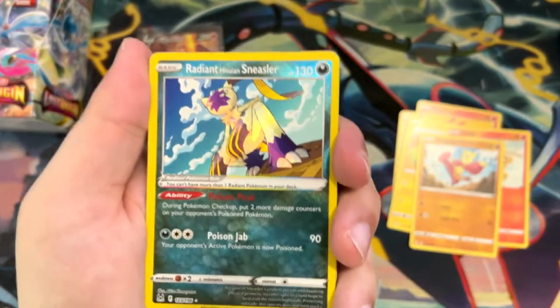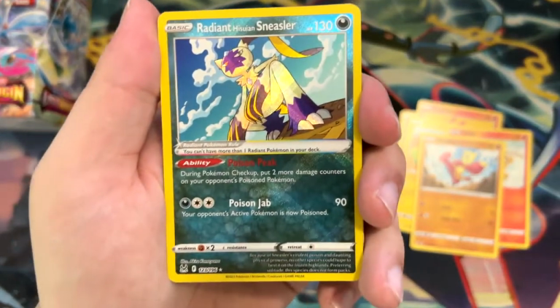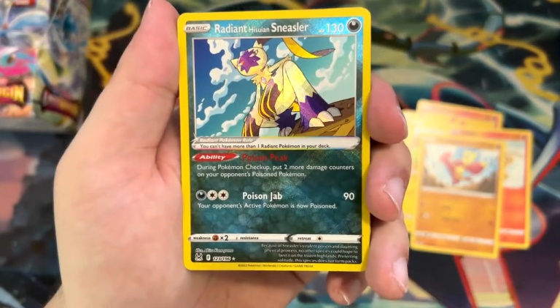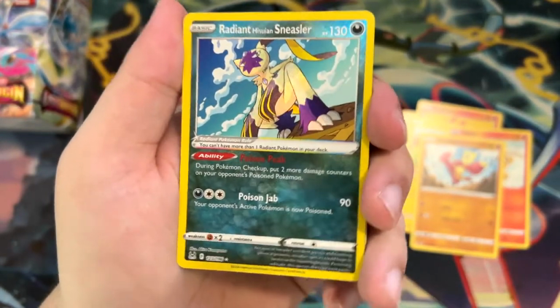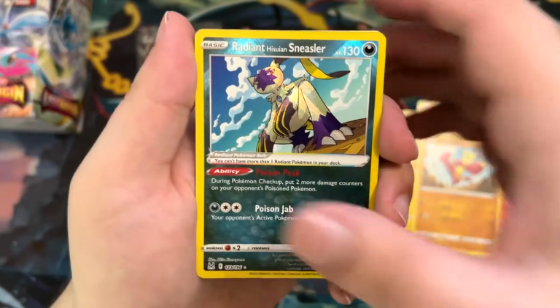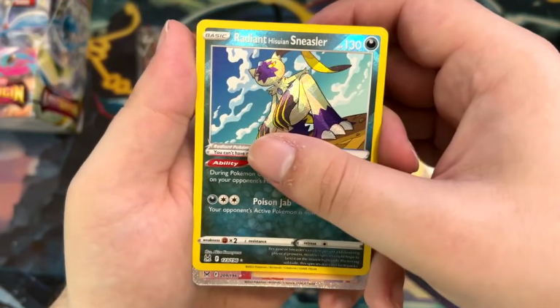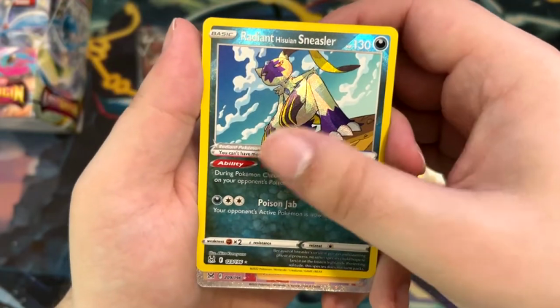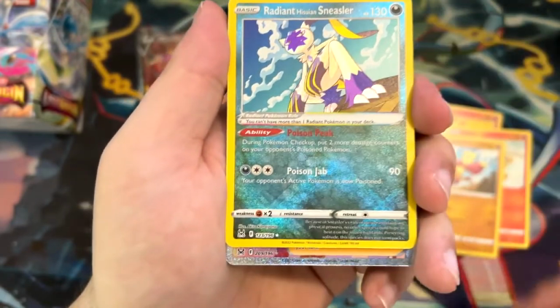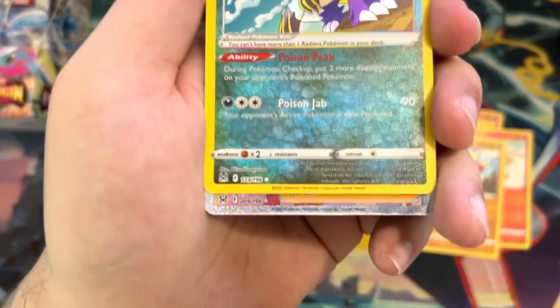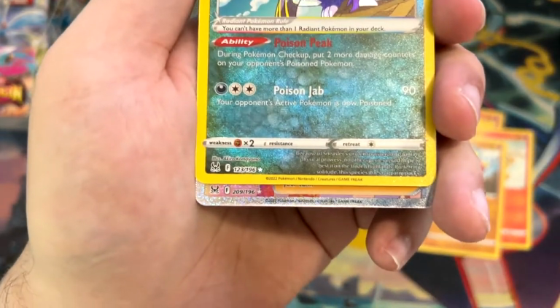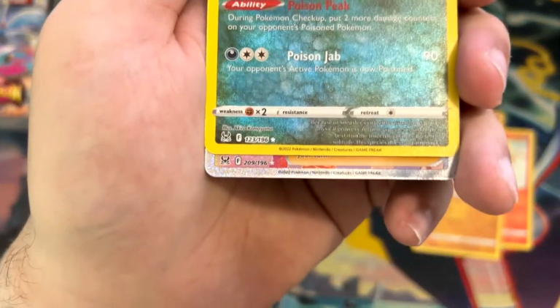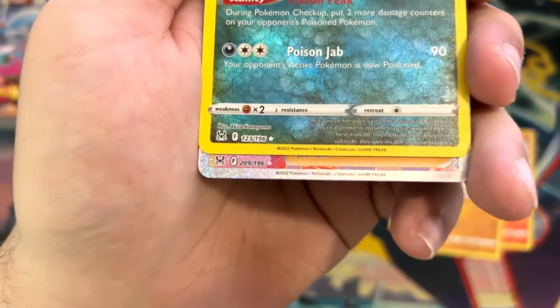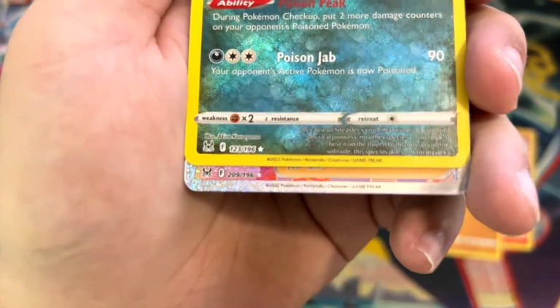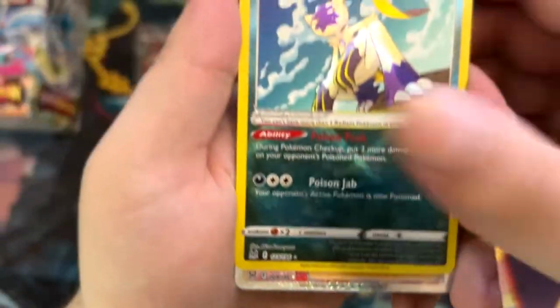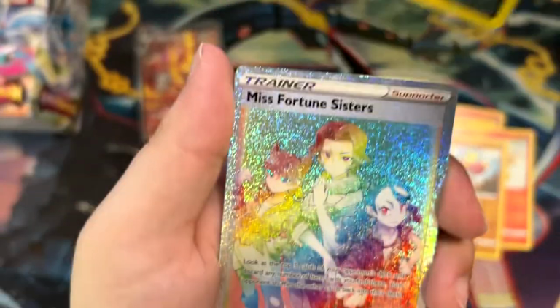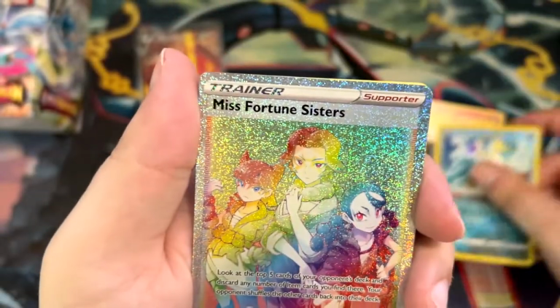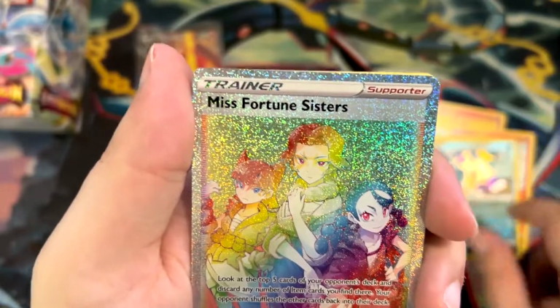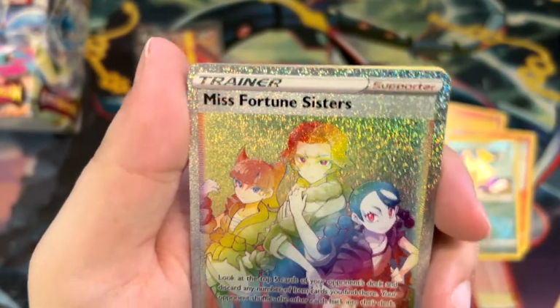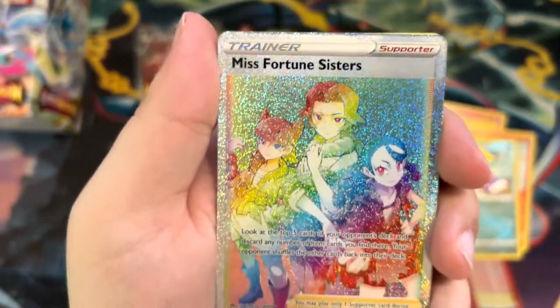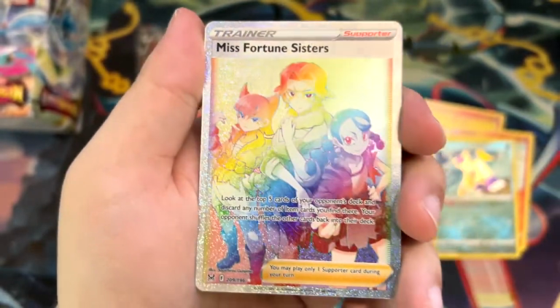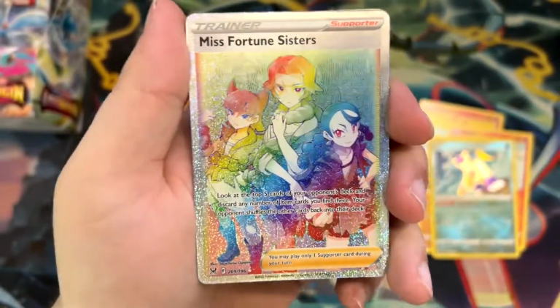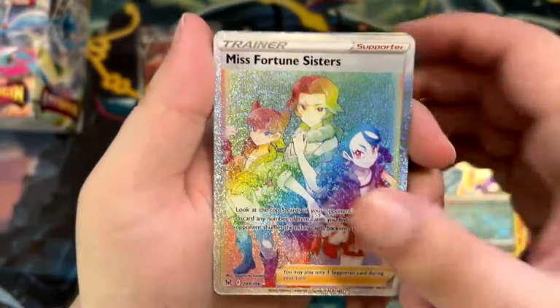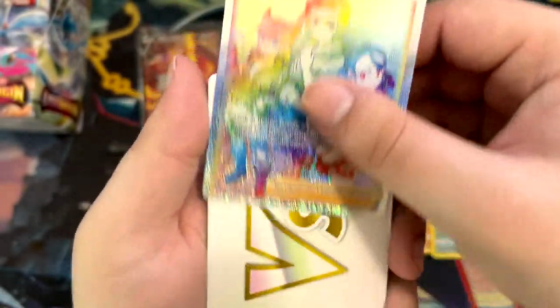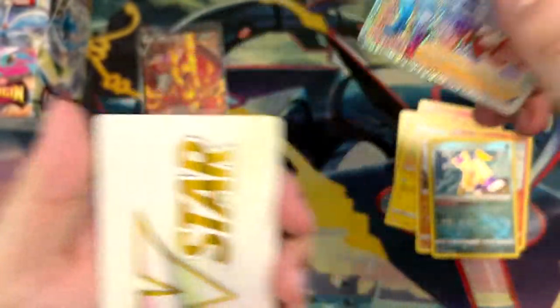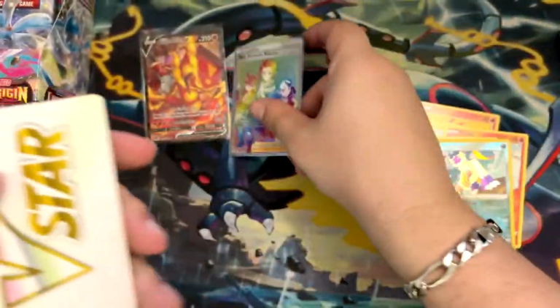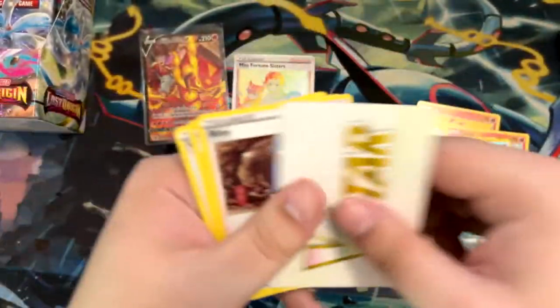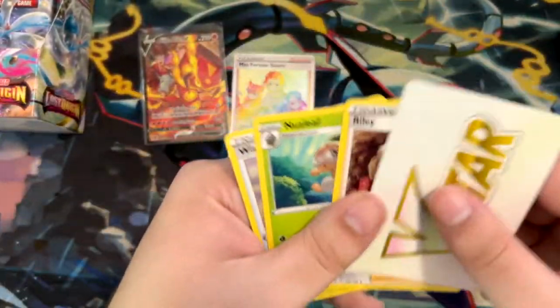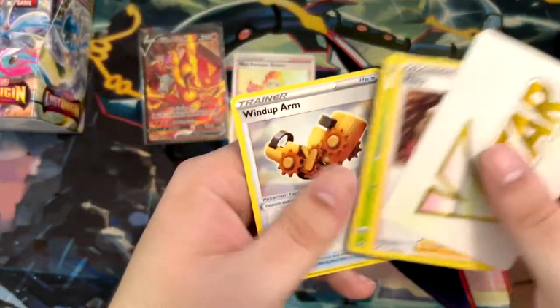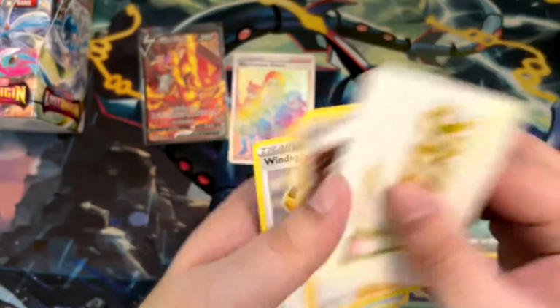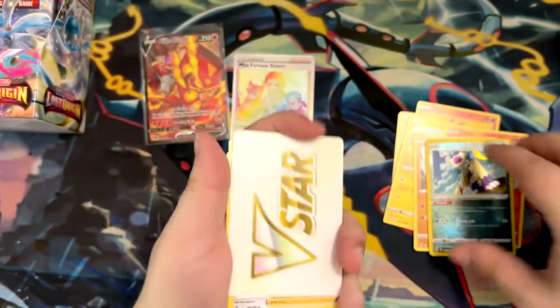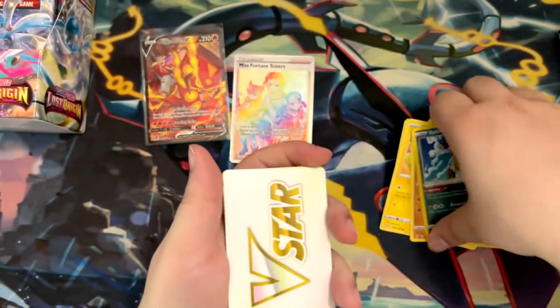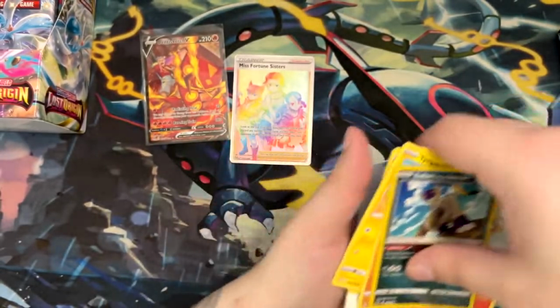Hisuian Sneasler — very cool. Something shiny! Miss Fortune Sisters Rainbow Rare — very cool. And a V-Star marker.